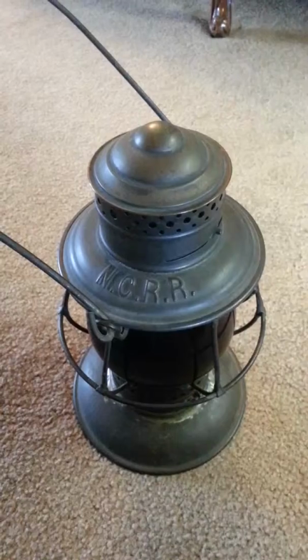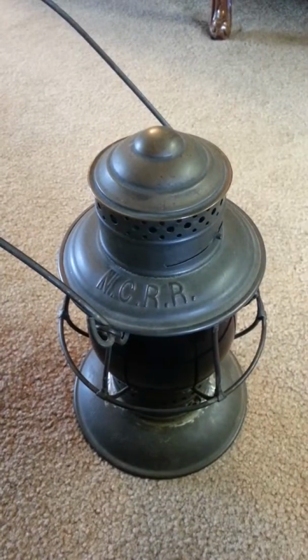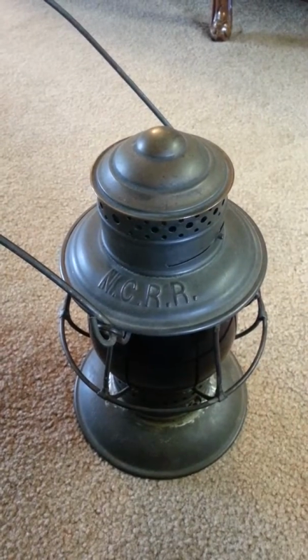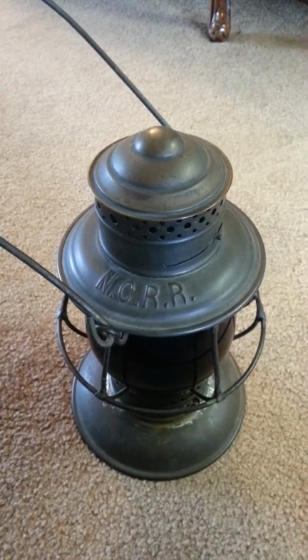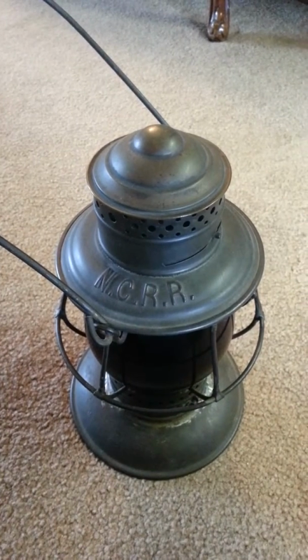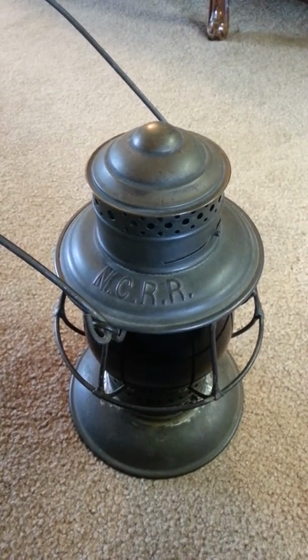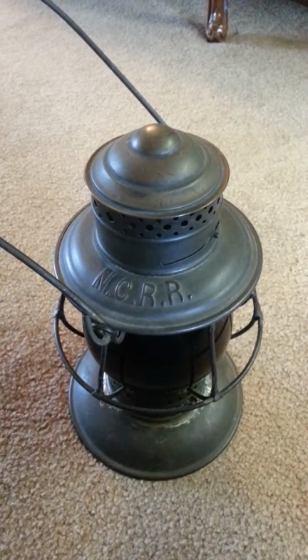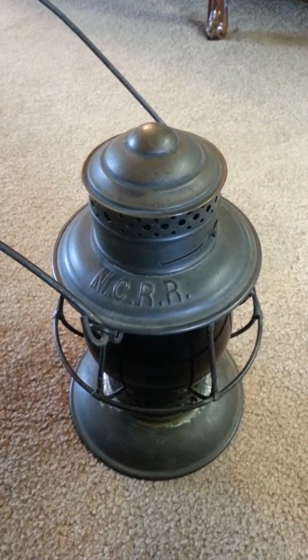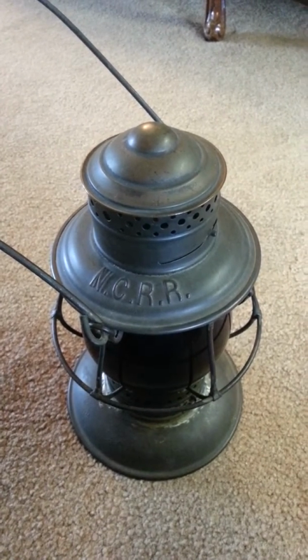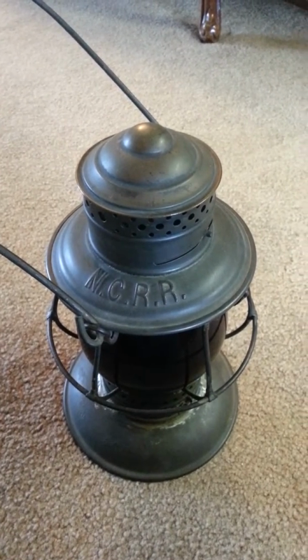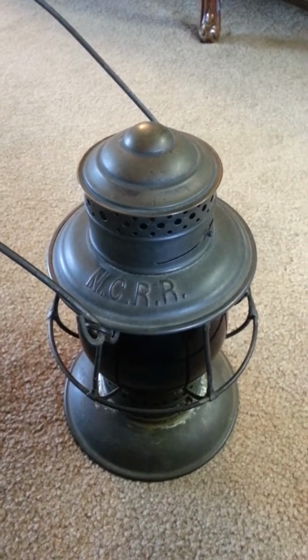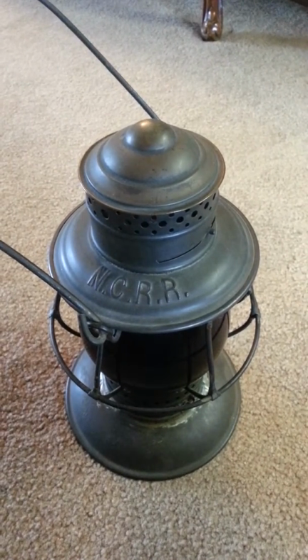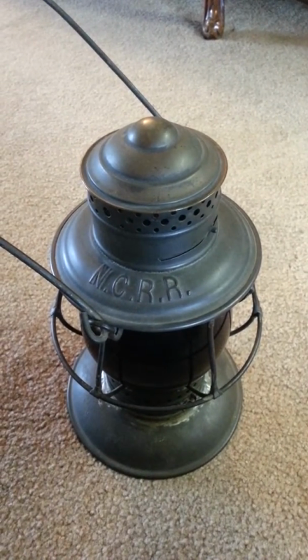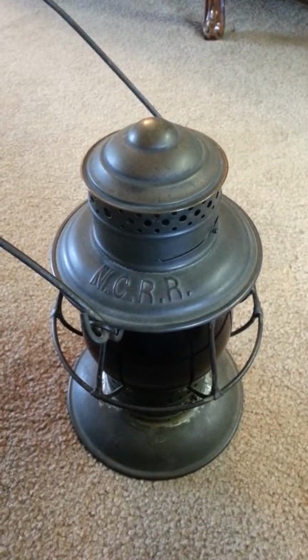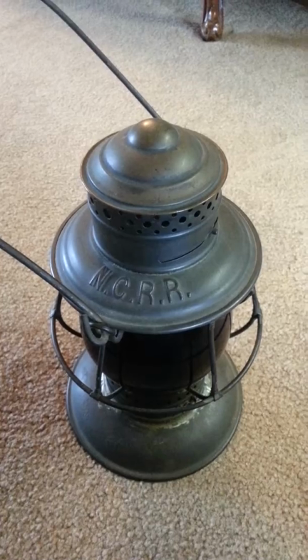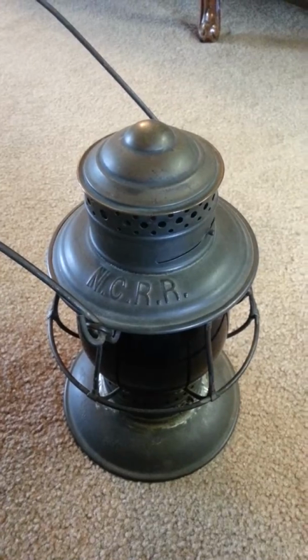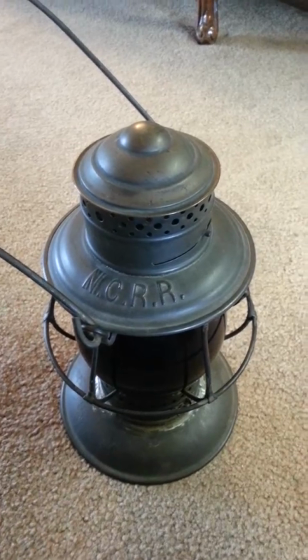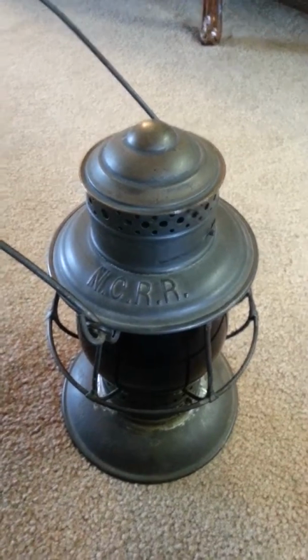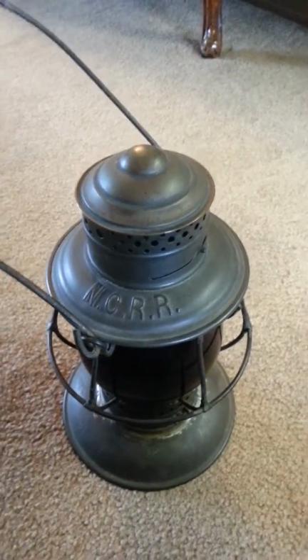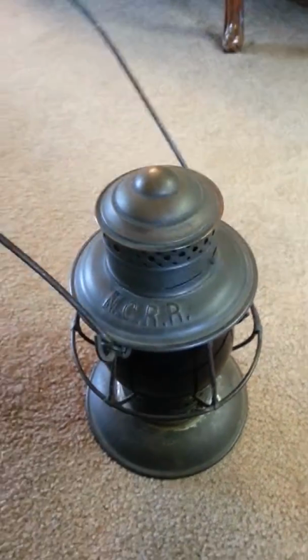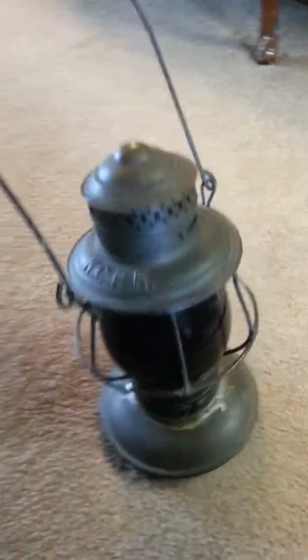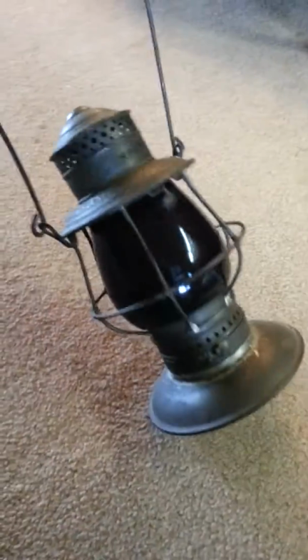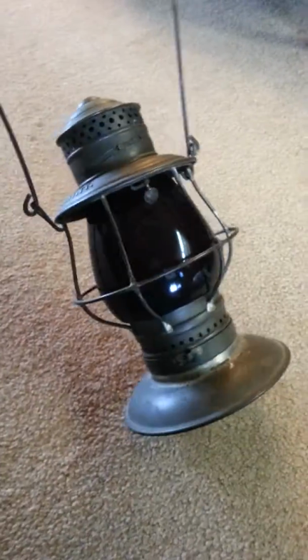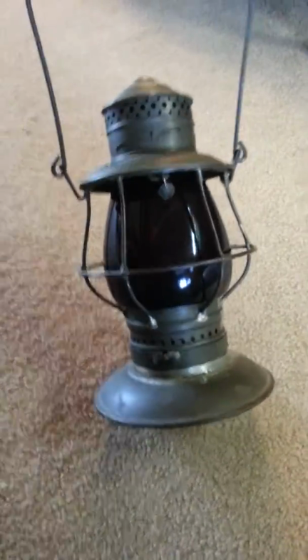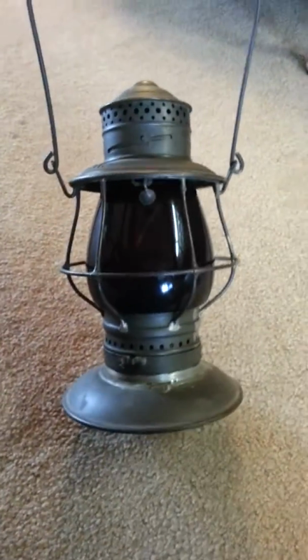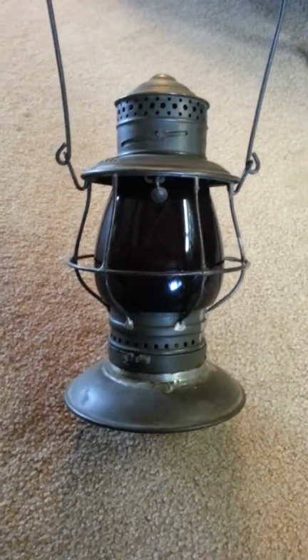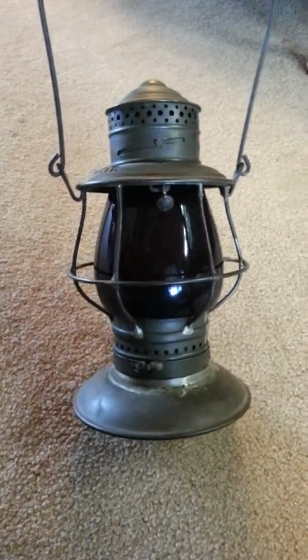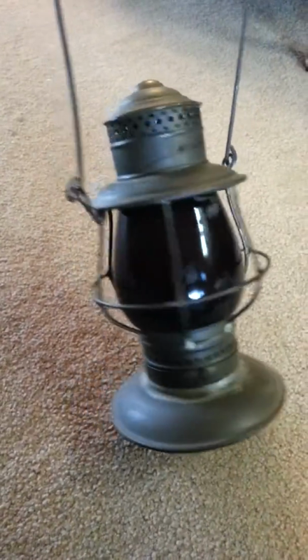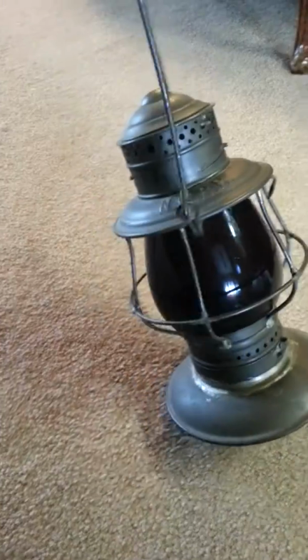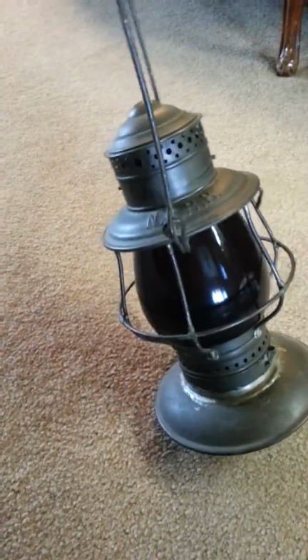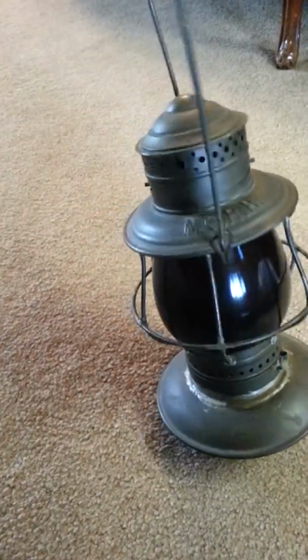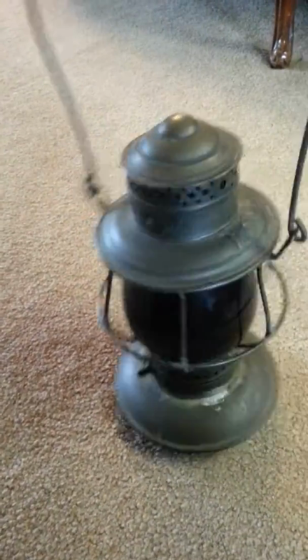Here is a pretty rare lantern — a railroad lantern from the Nevada Central Railroad. Pretty neat hand lantern. Fairly rare.